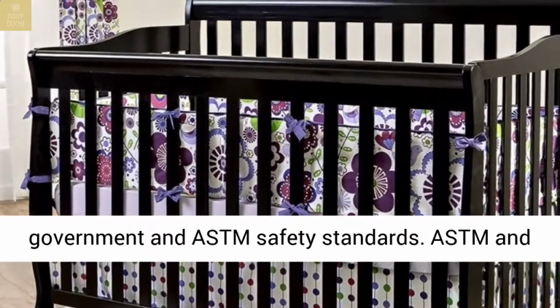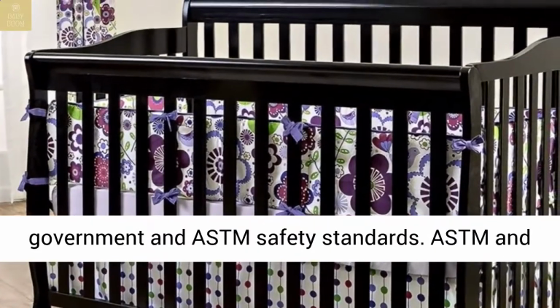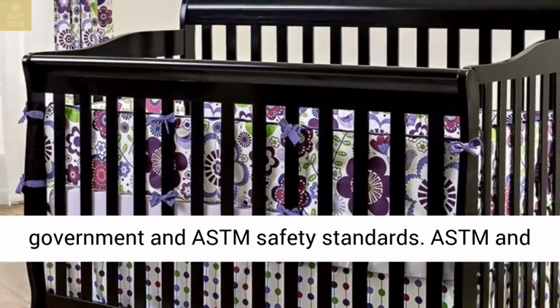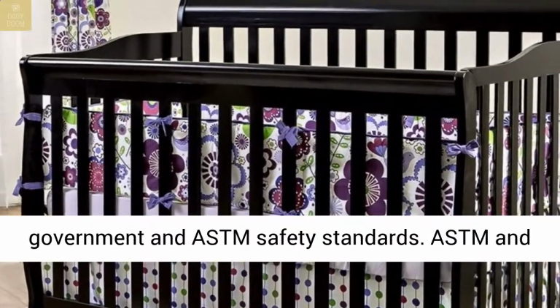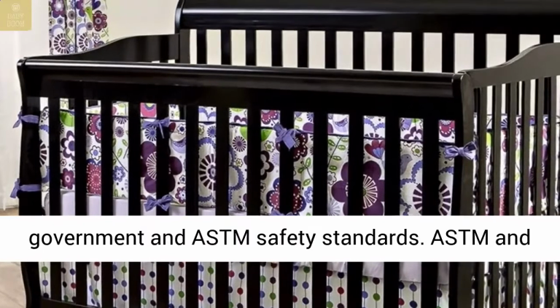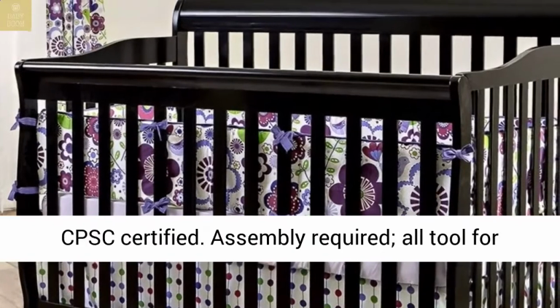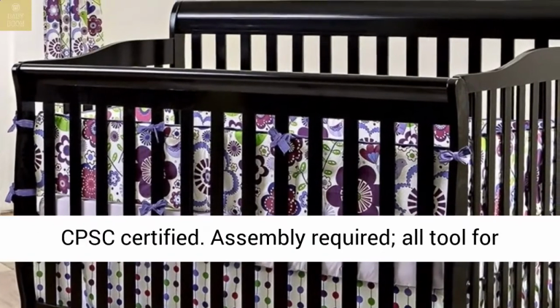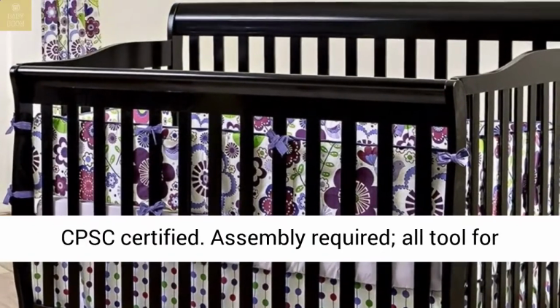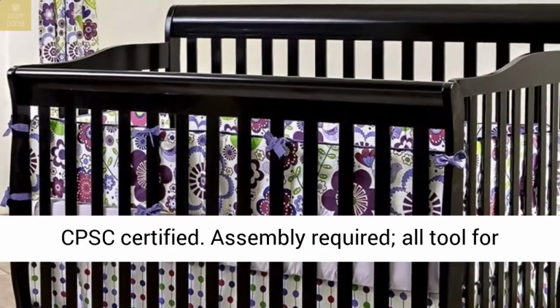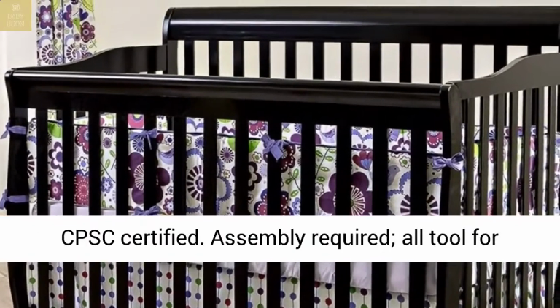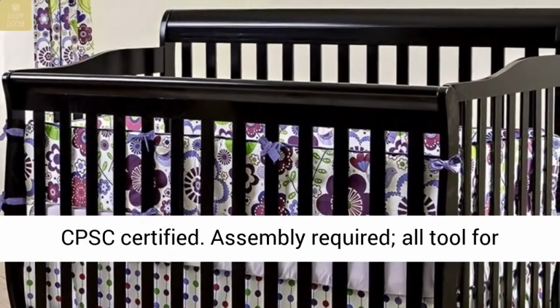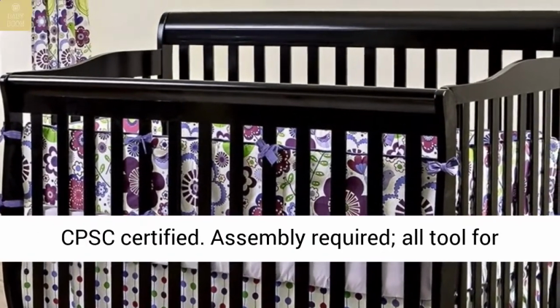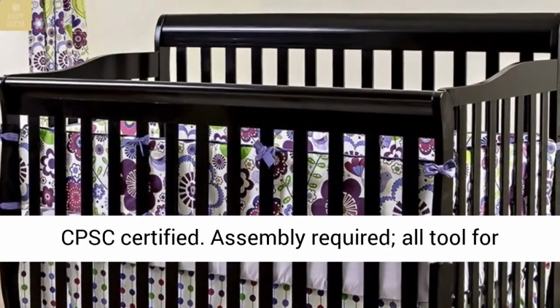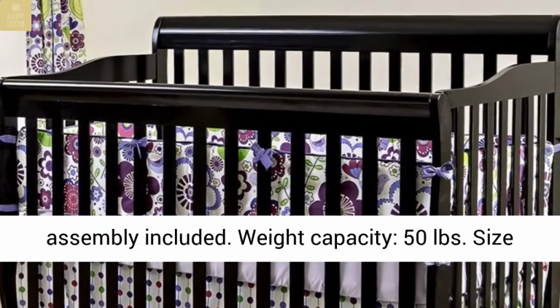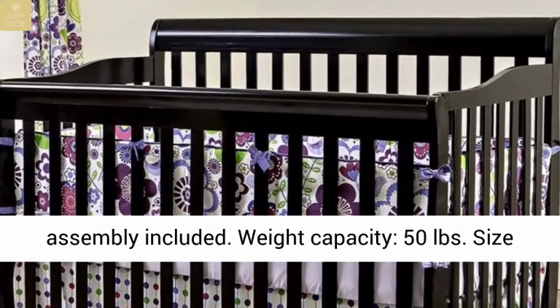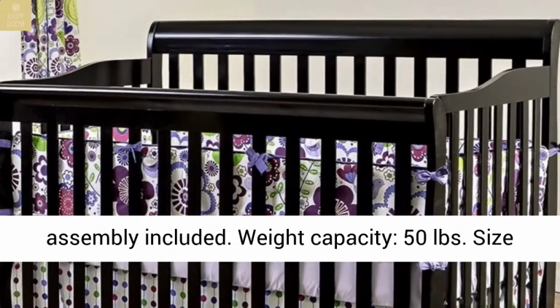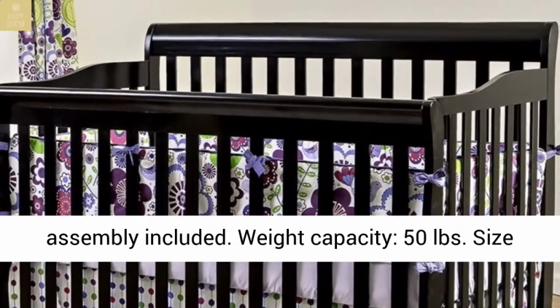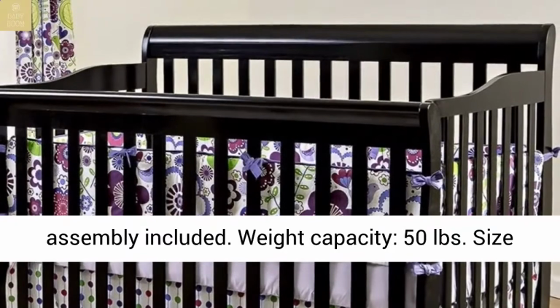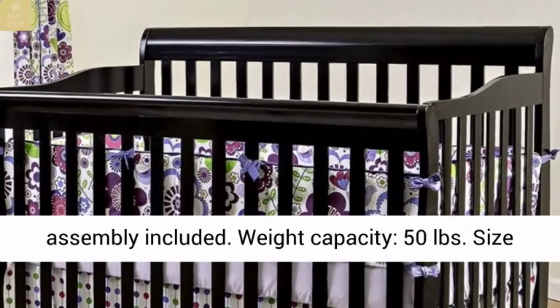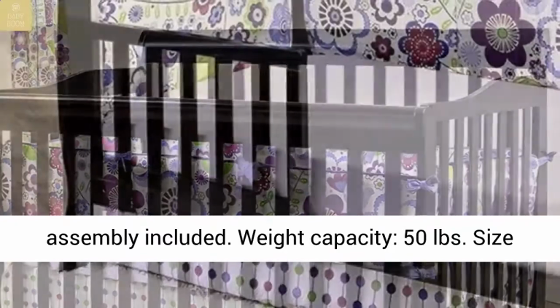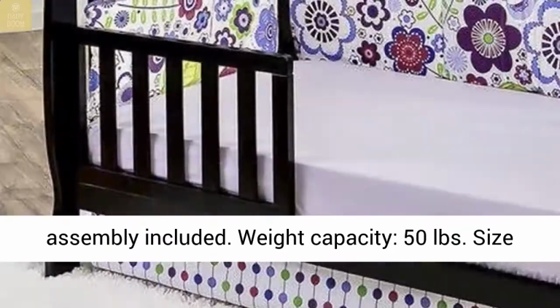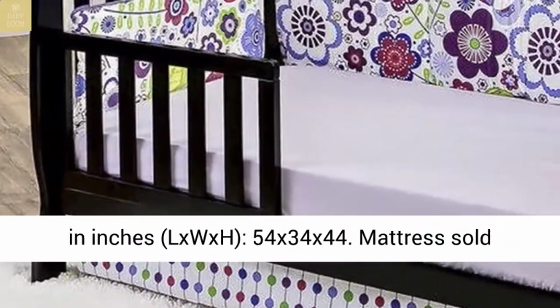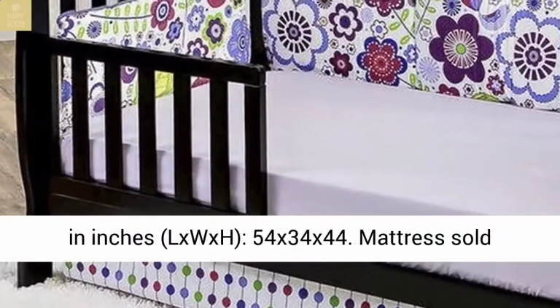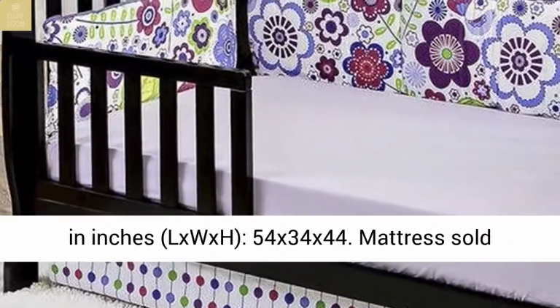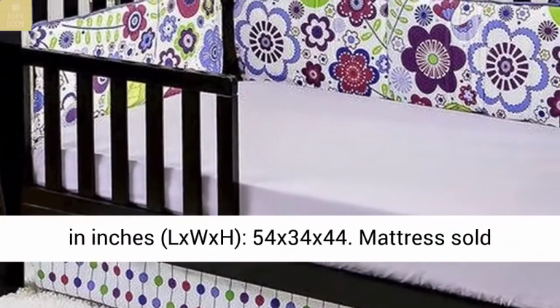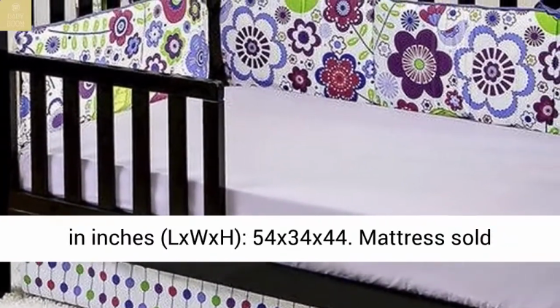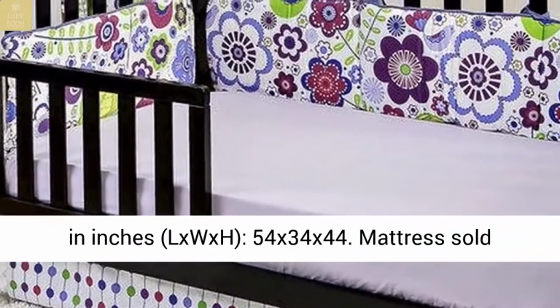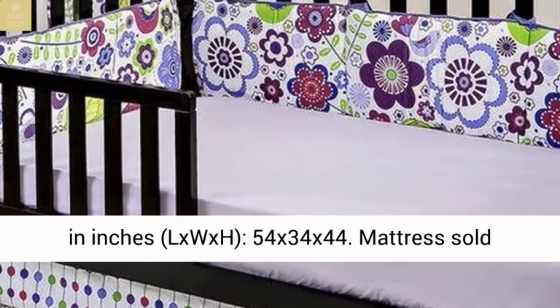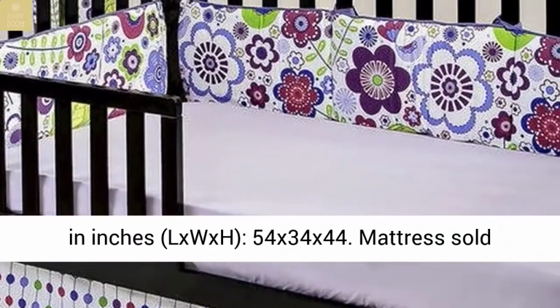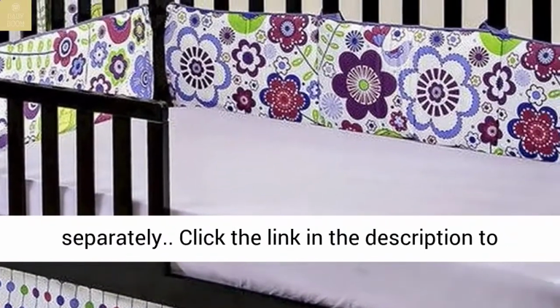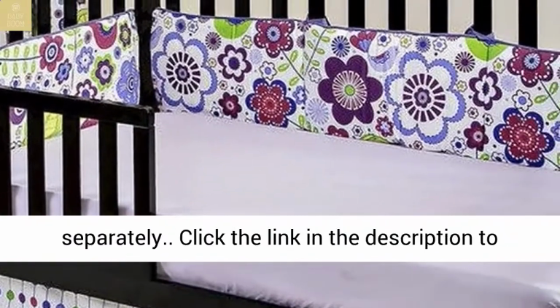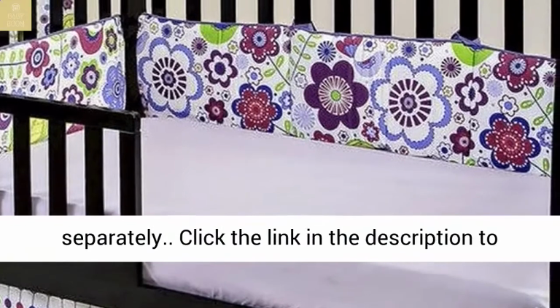Assembly required; all tools for assembly included. Weight capacity: 50 pounds. Size in inches (L x W x H): 54 x 34 x 44. Mattress sold separately.